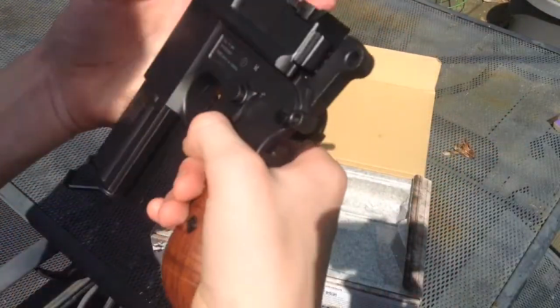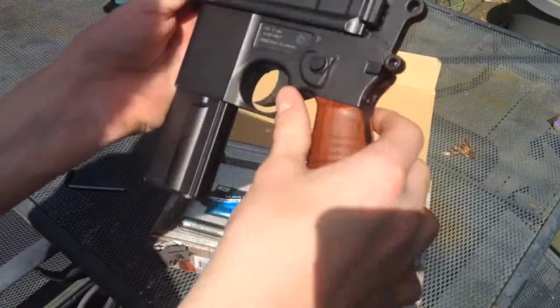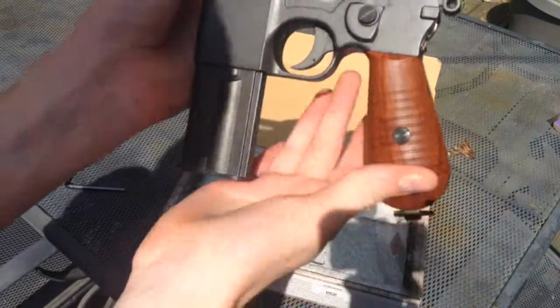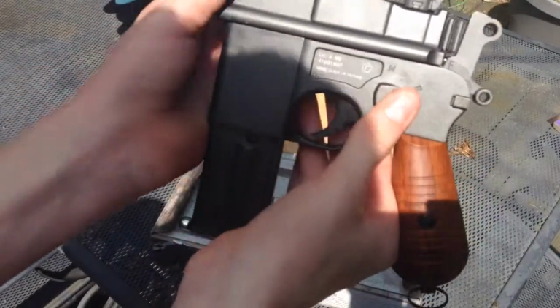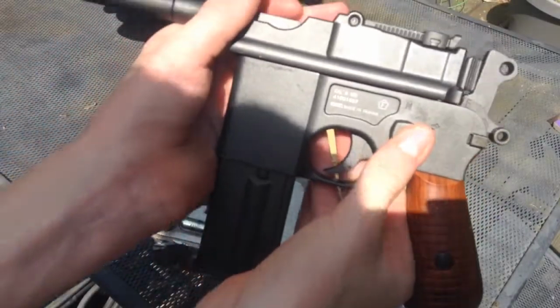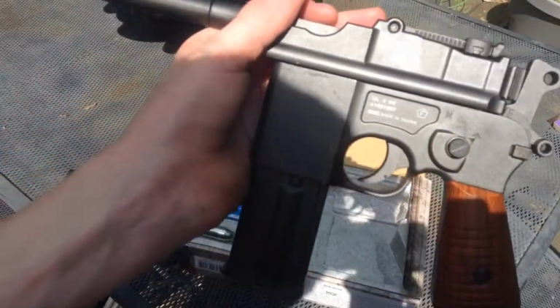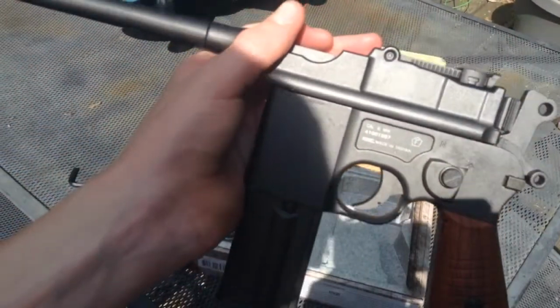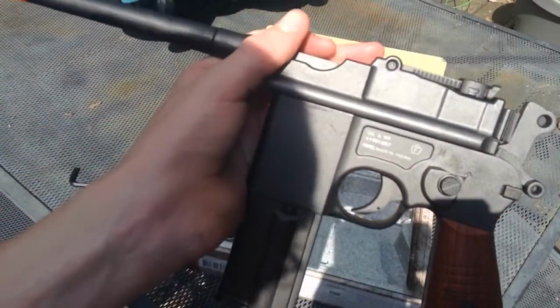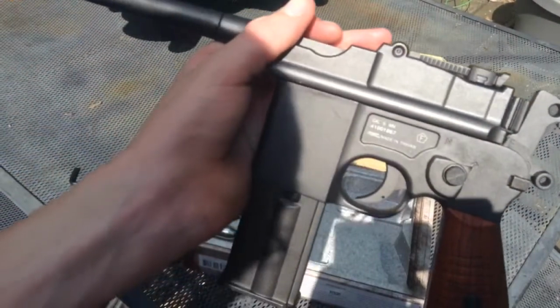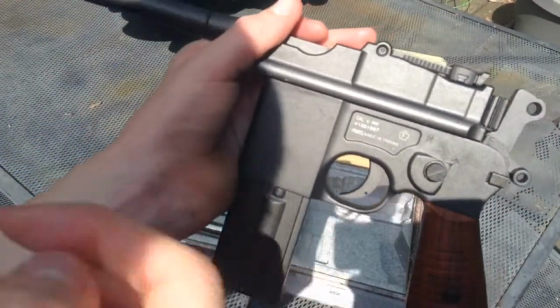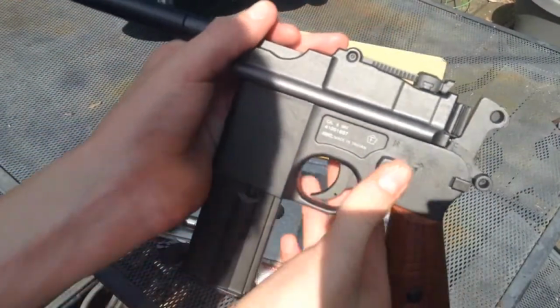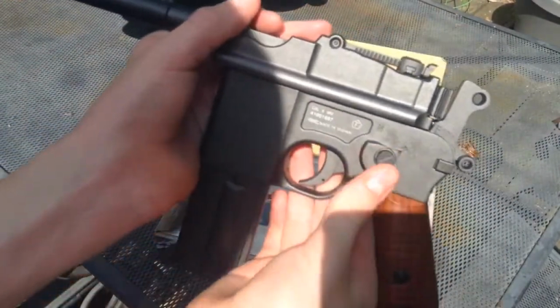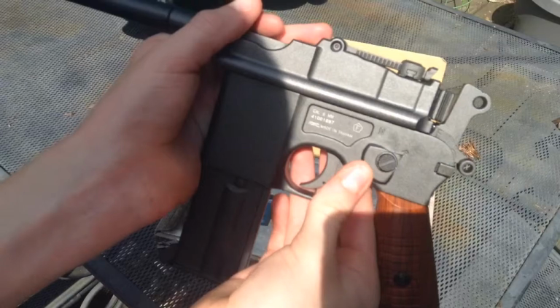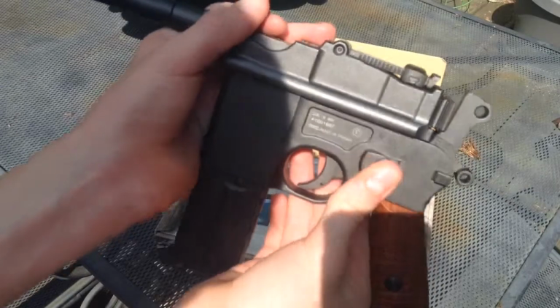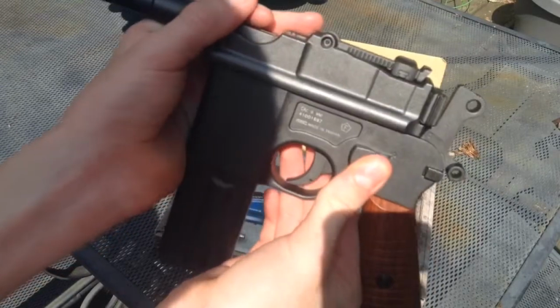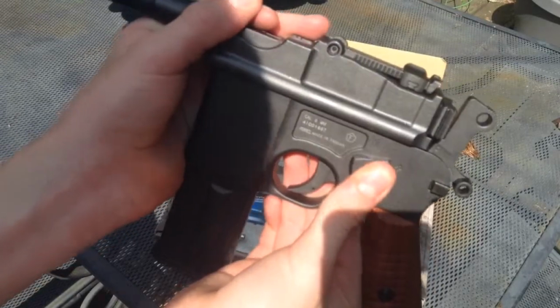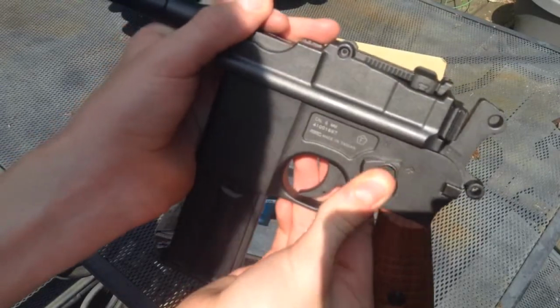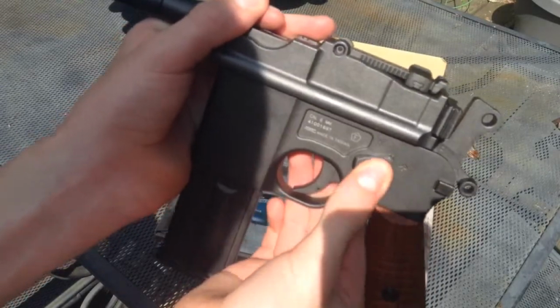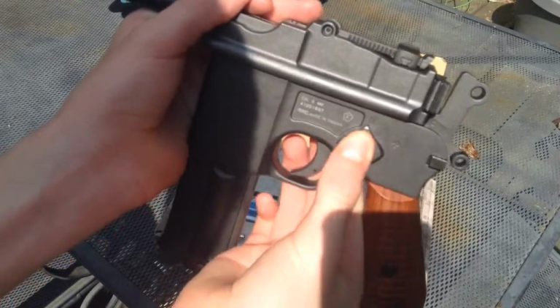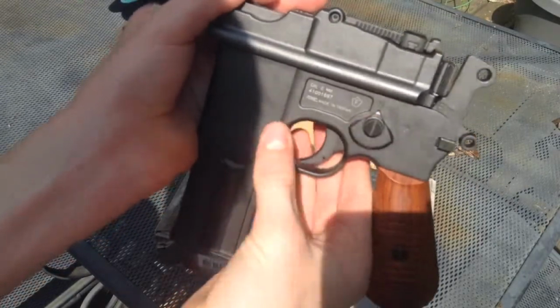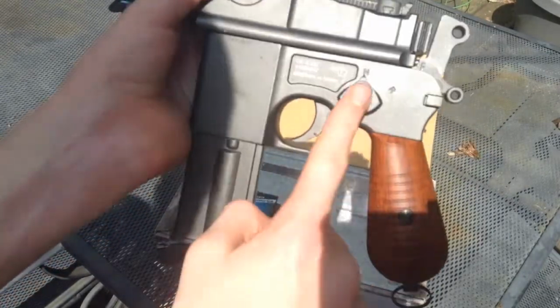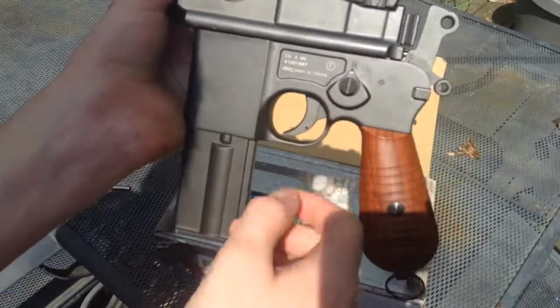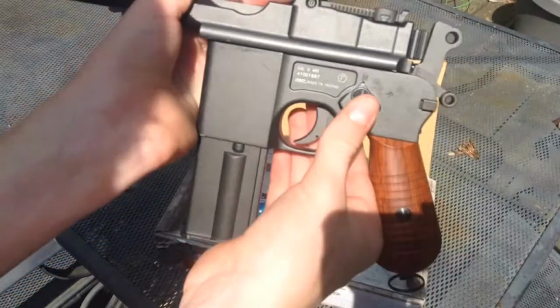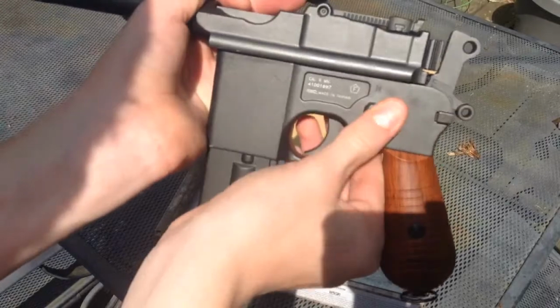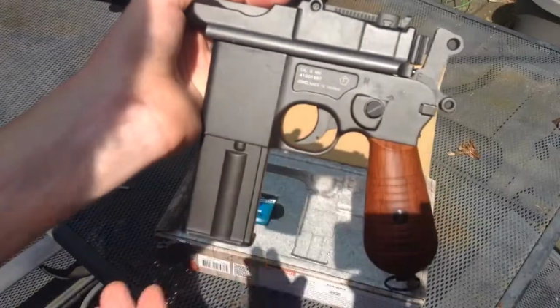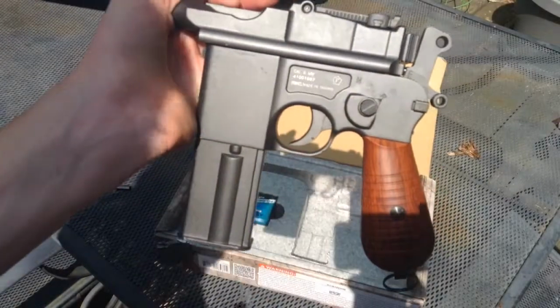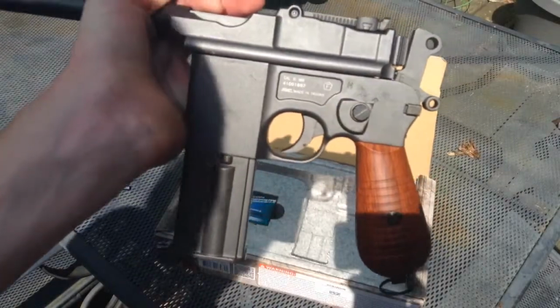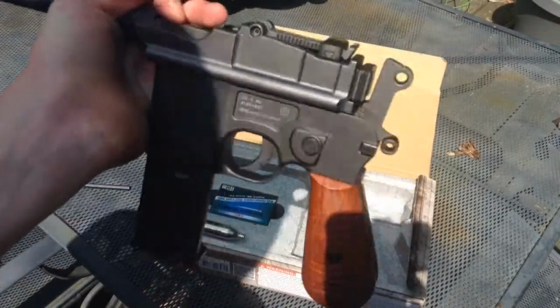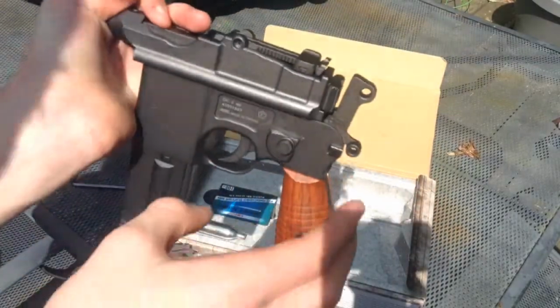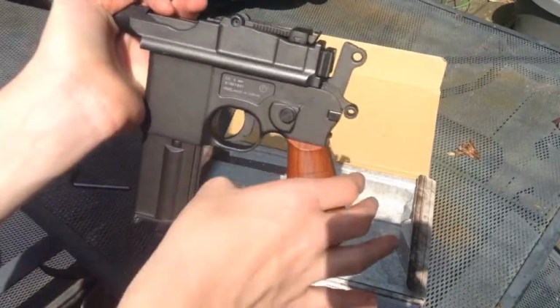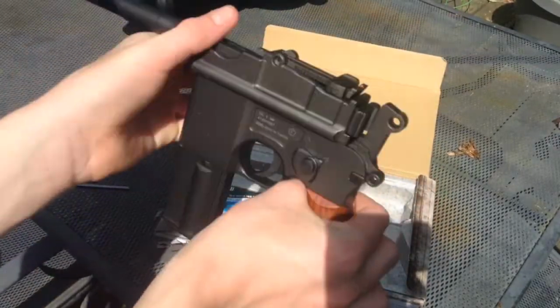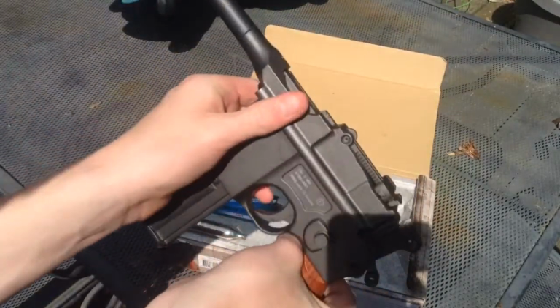The fire selector is right here. Push down on the button and turn — forward is semi, back is full auto.